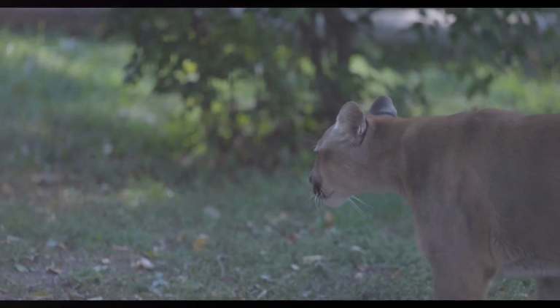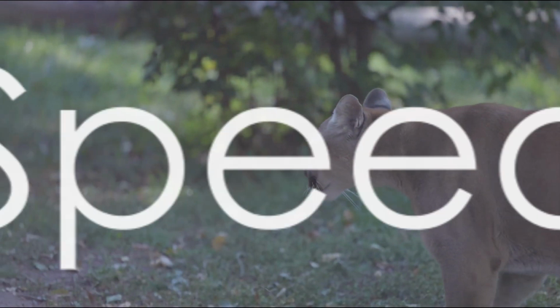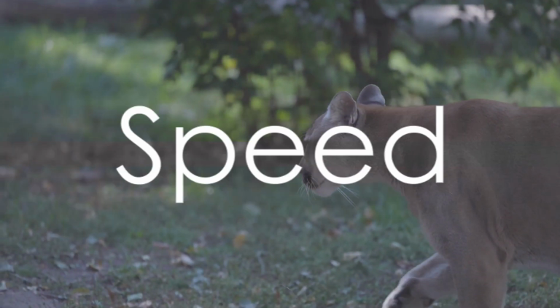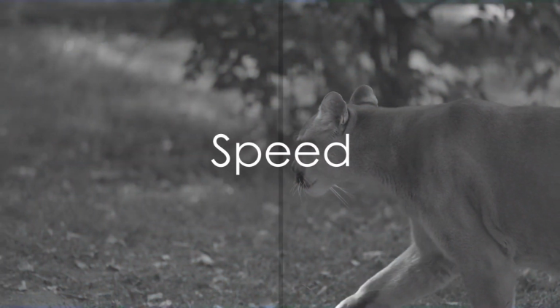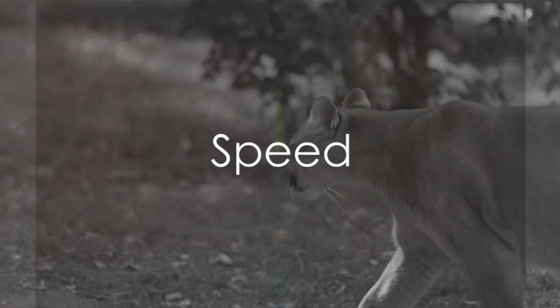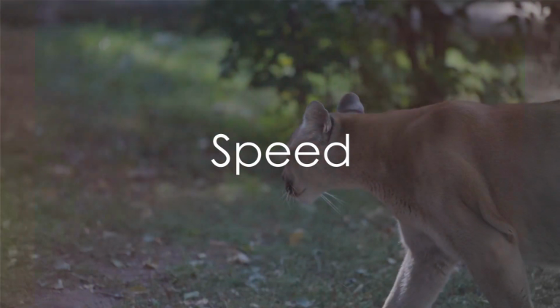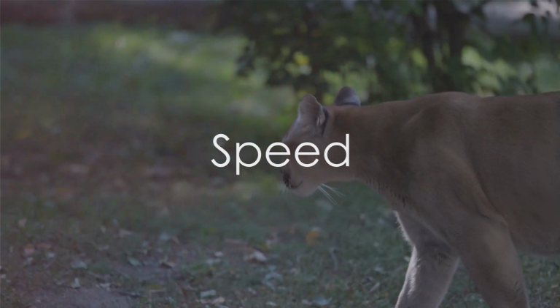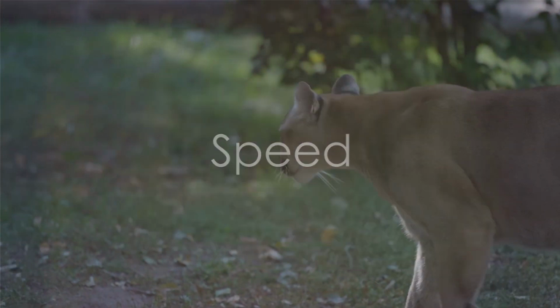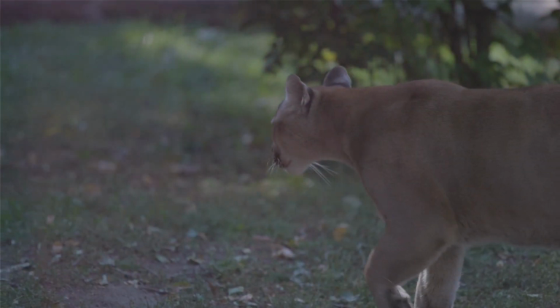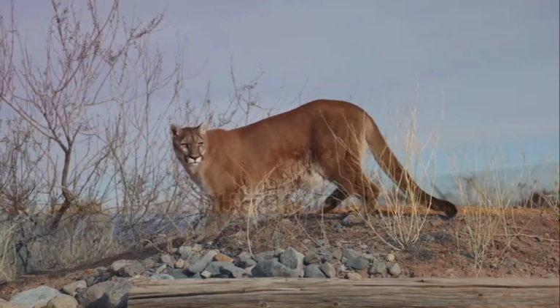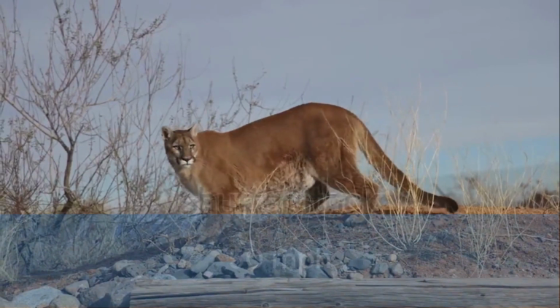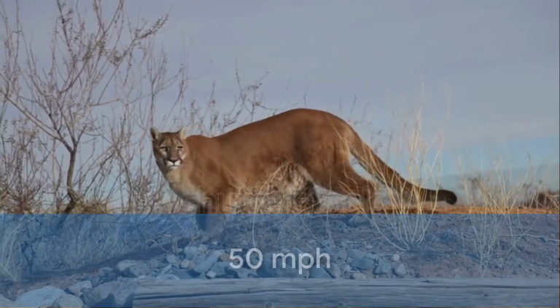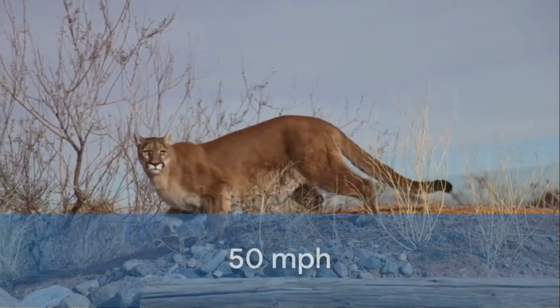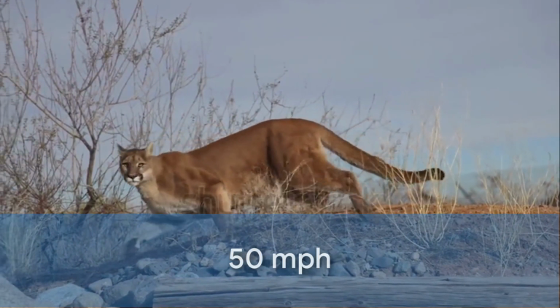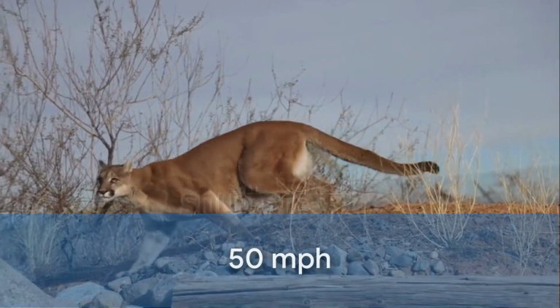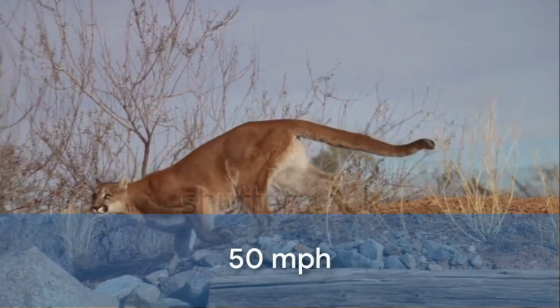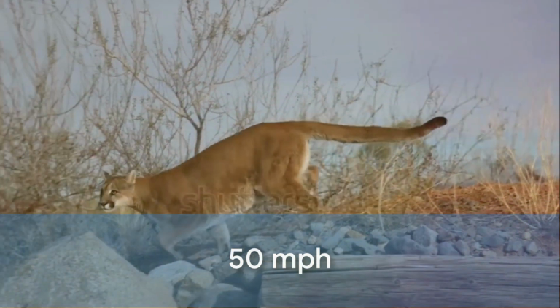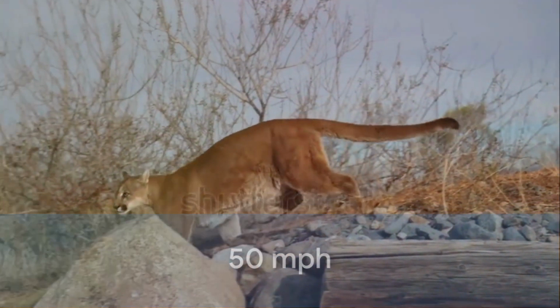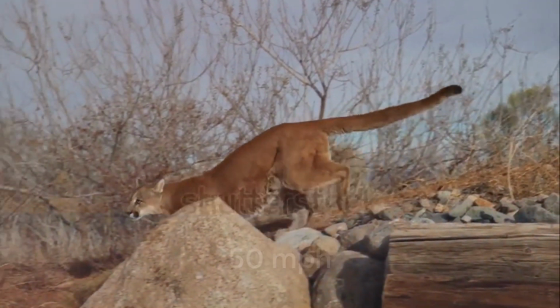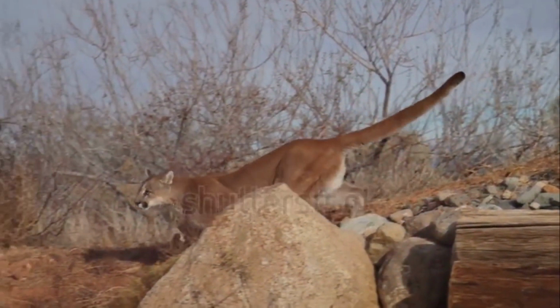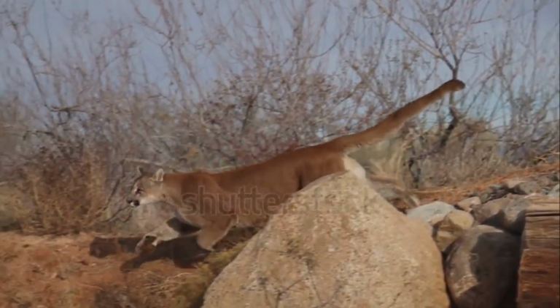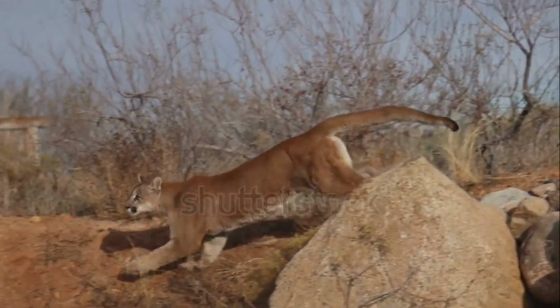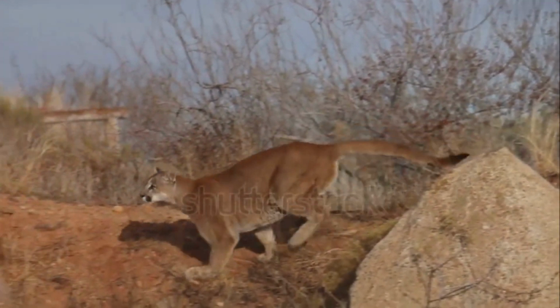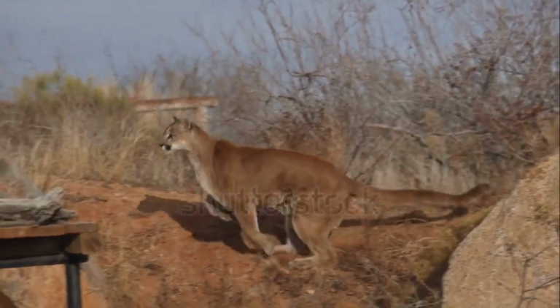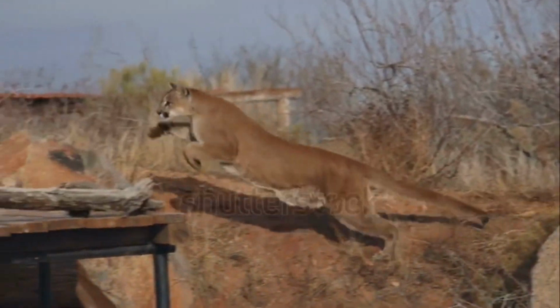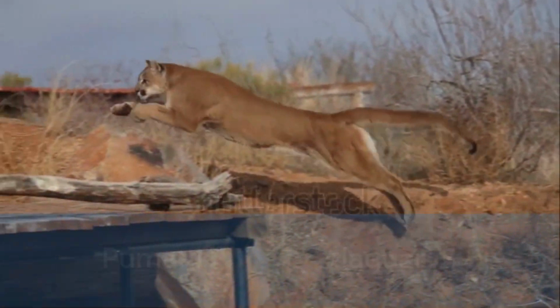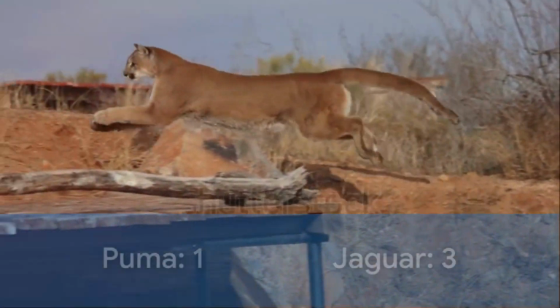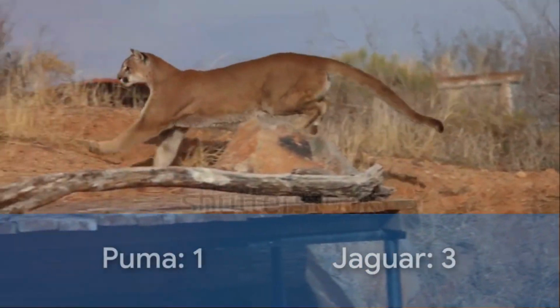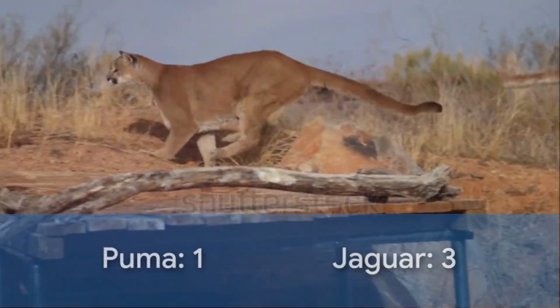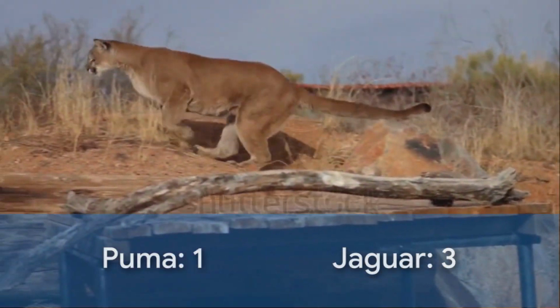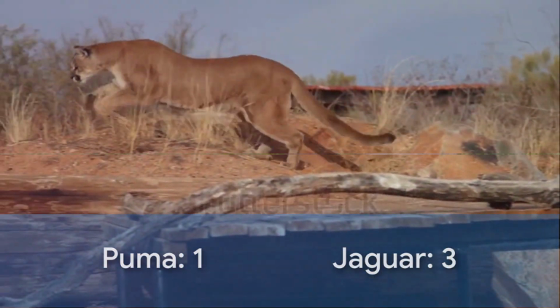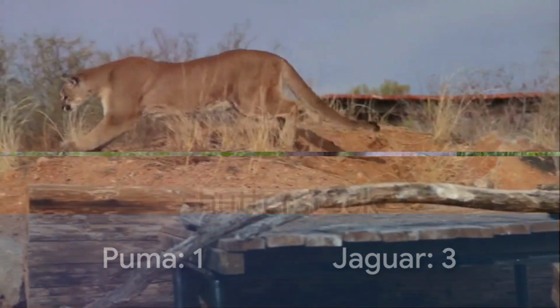Speed becomes the next point of comparison. Both are known for their incredible 50 miles per hour speed, but the Jaguar takes the crown due to its faster acceleration, giving another point to the Jaguar — Puma 1, Jaguar 3.